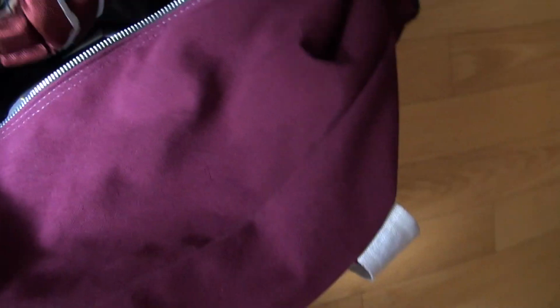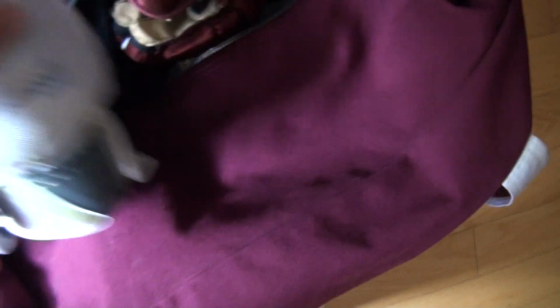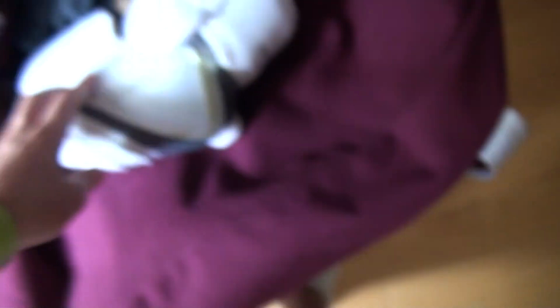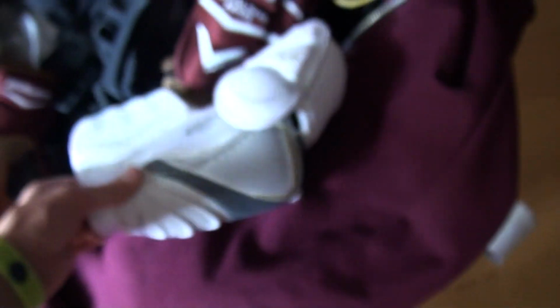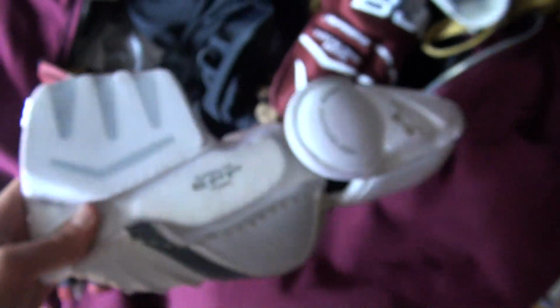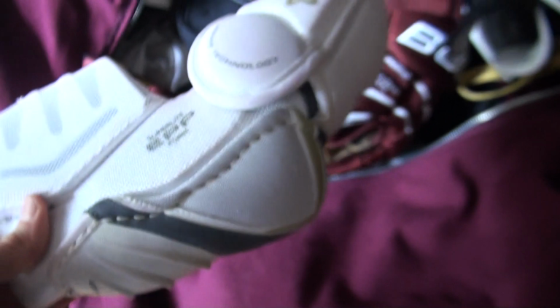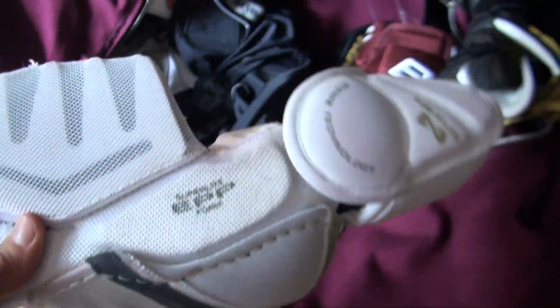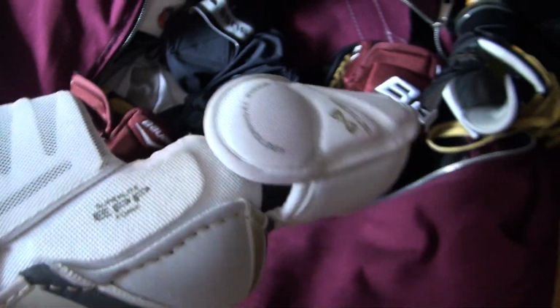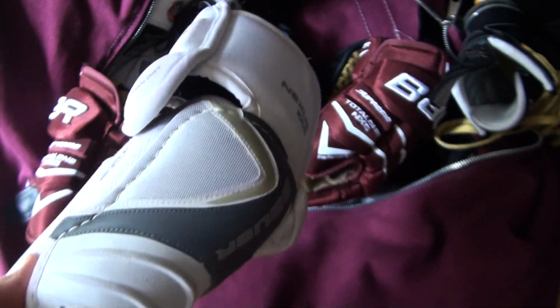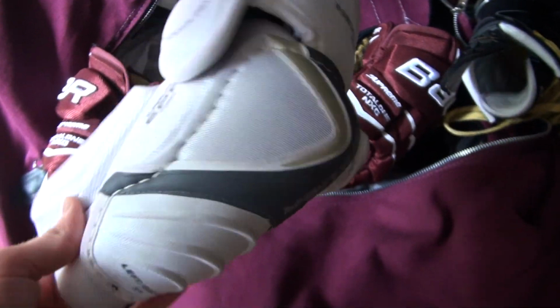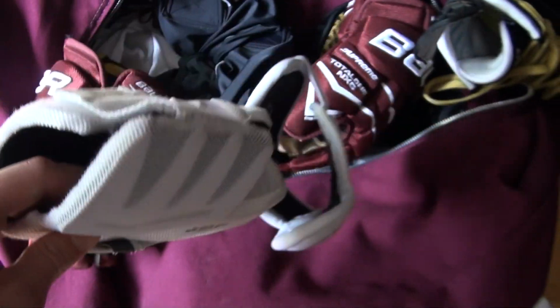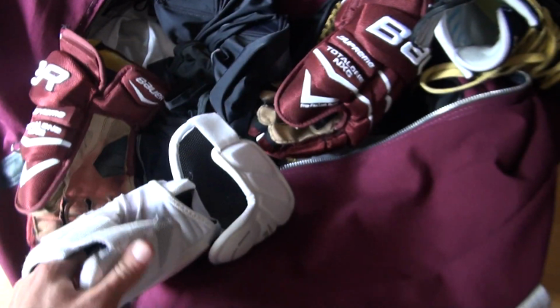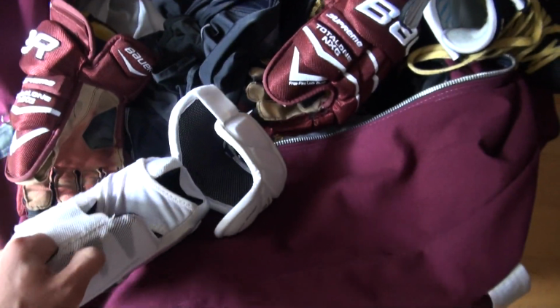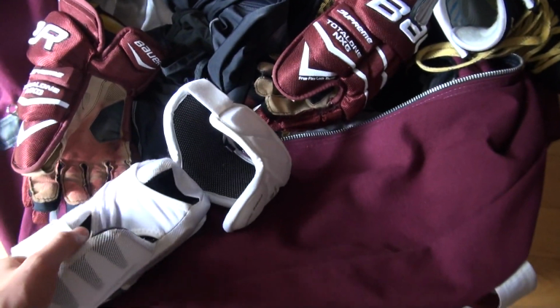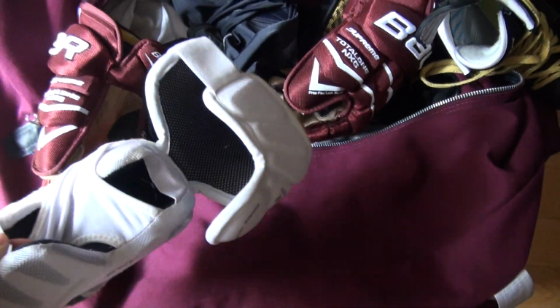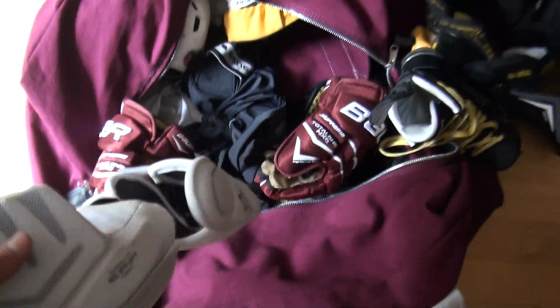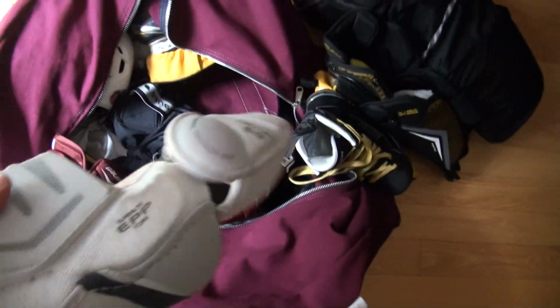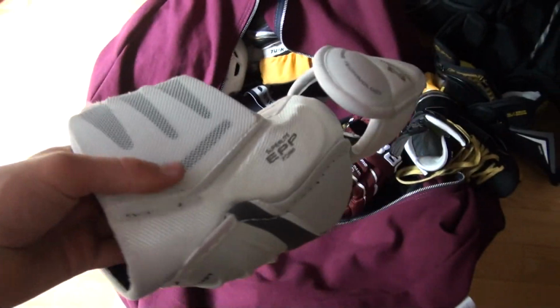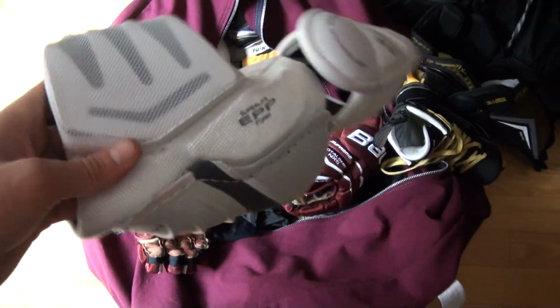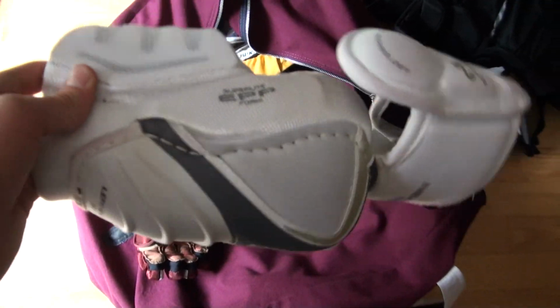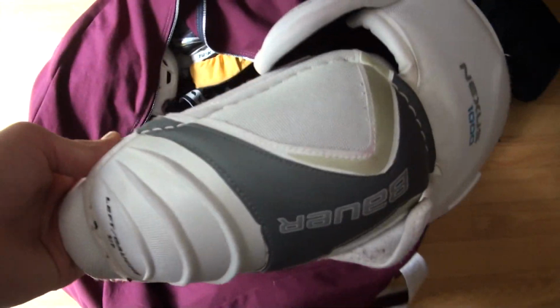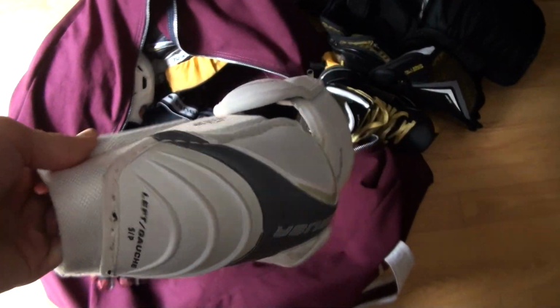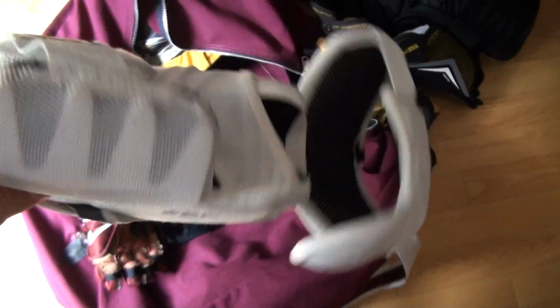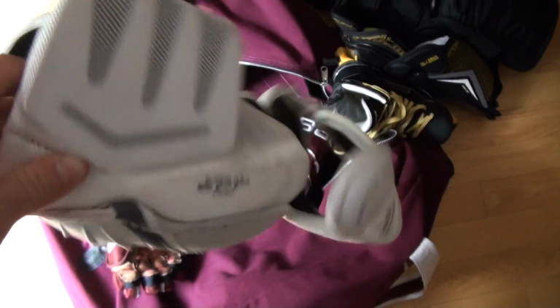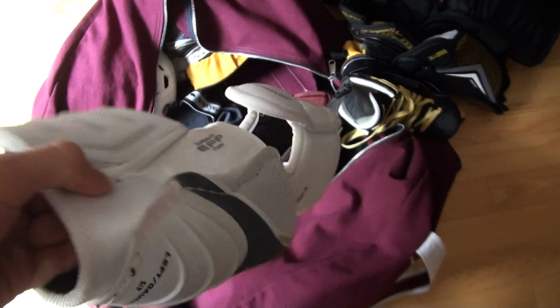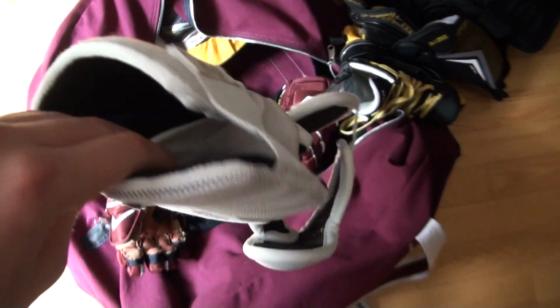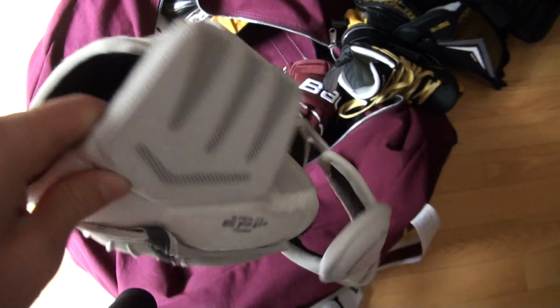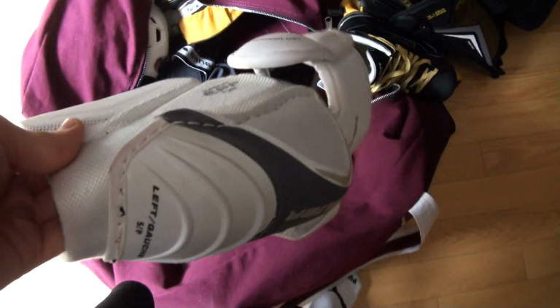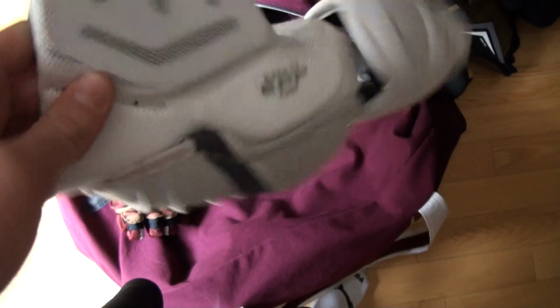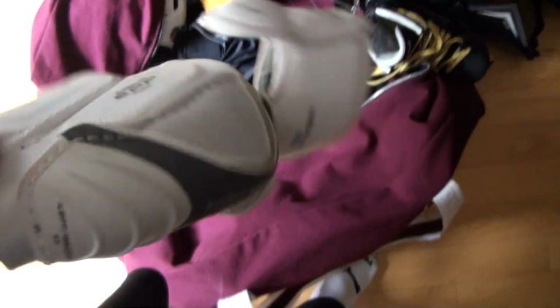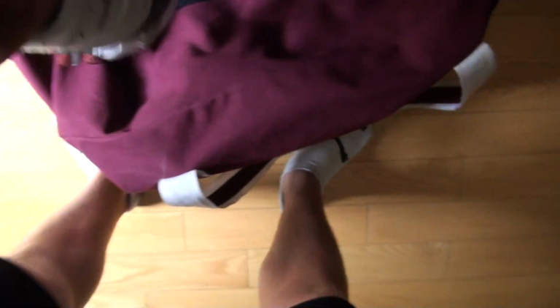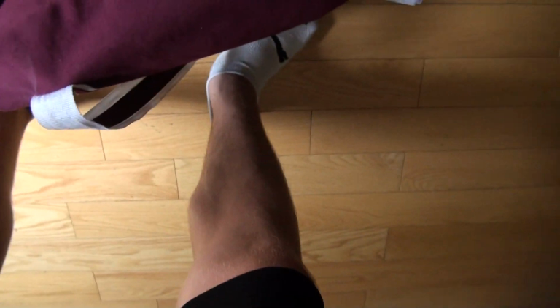Moving on to my elbow pads. These are Nexus 1000s. I really like these elbow pads — they're very comfortable and also very protective. They look pretty good too.